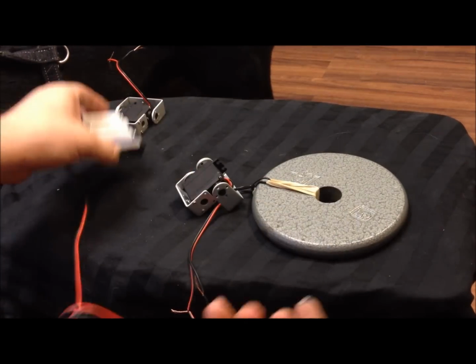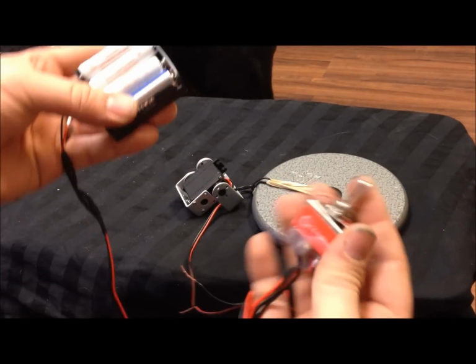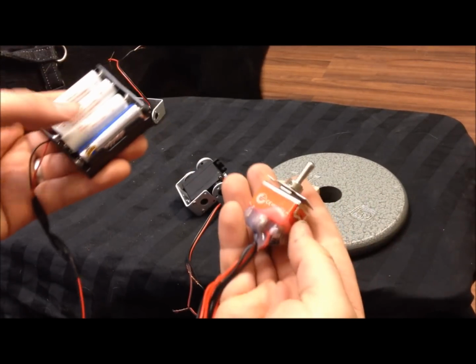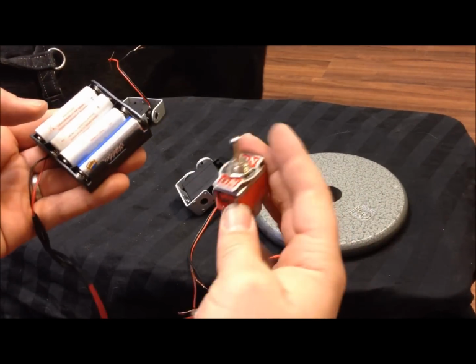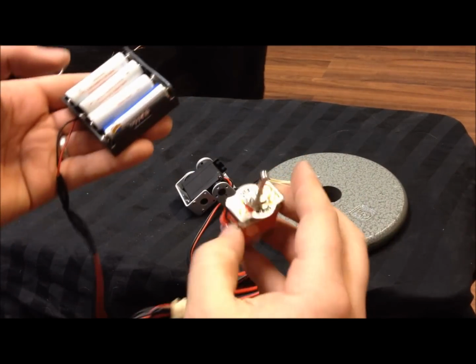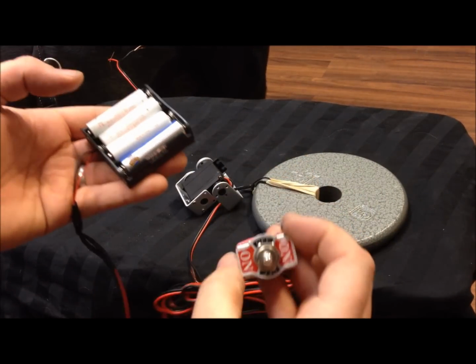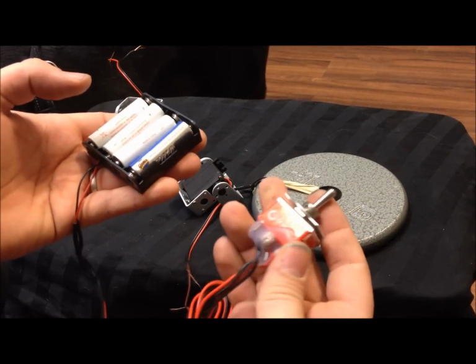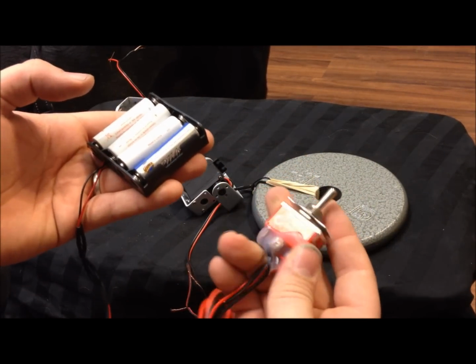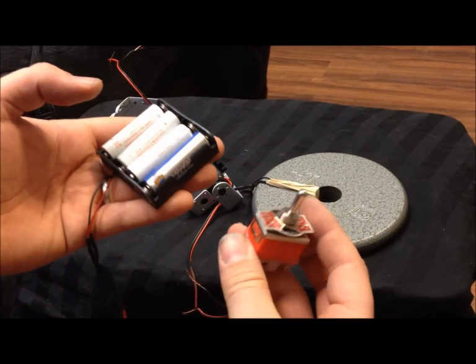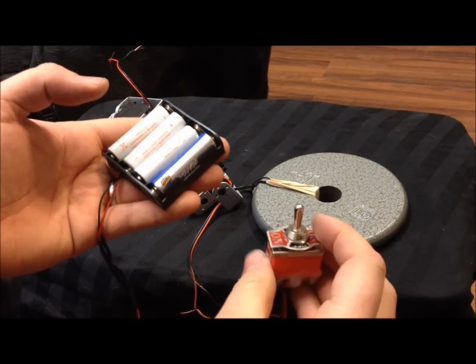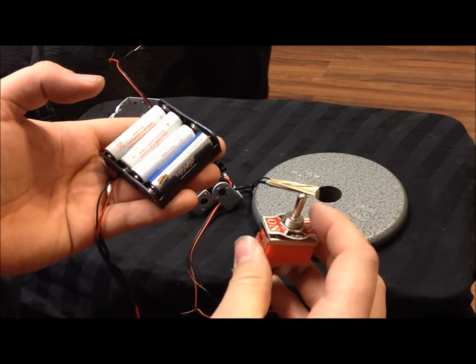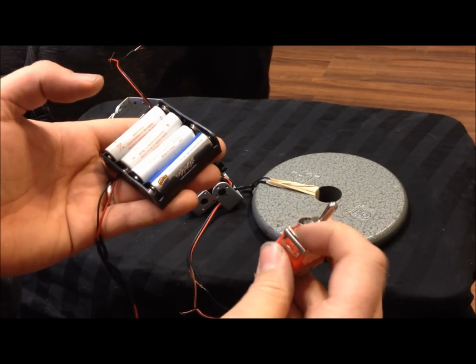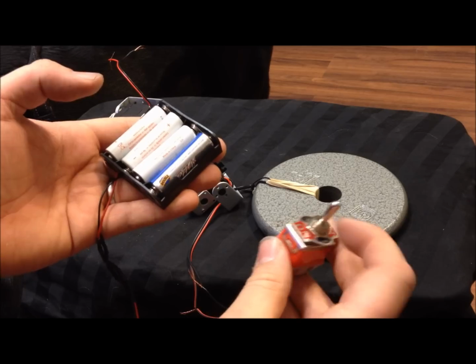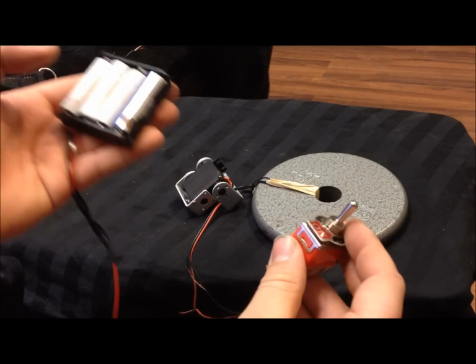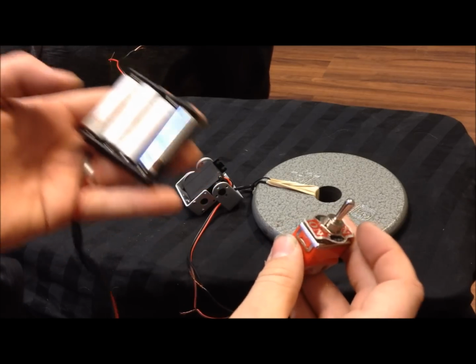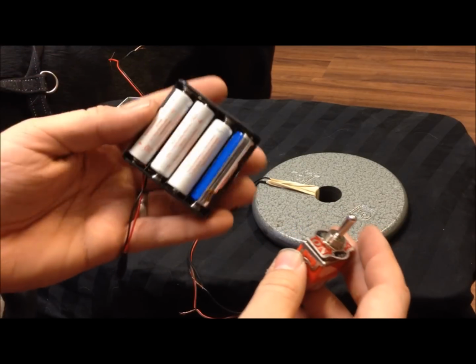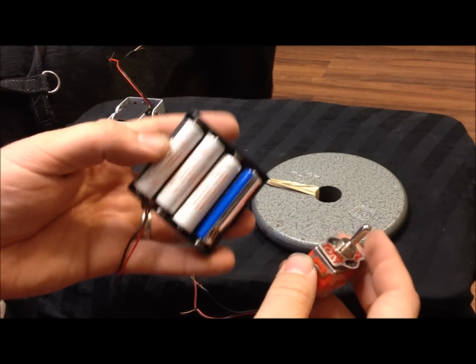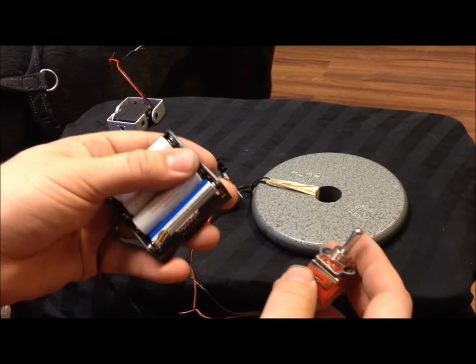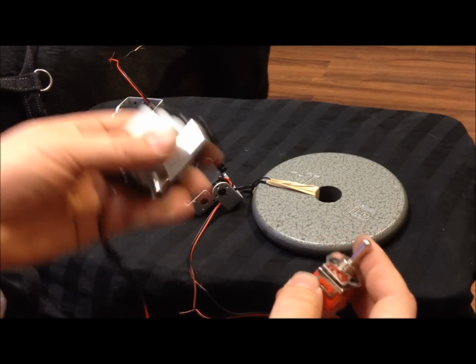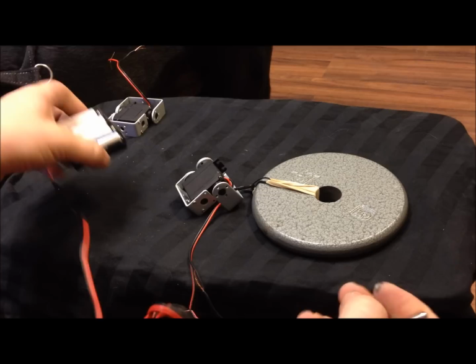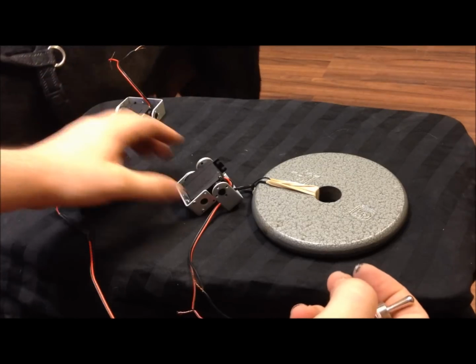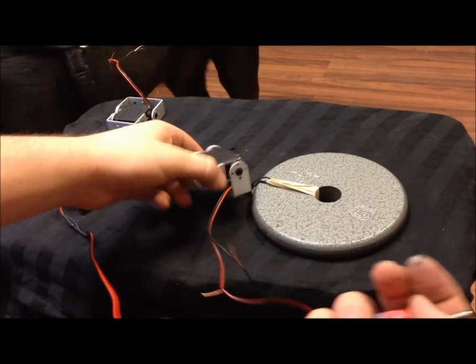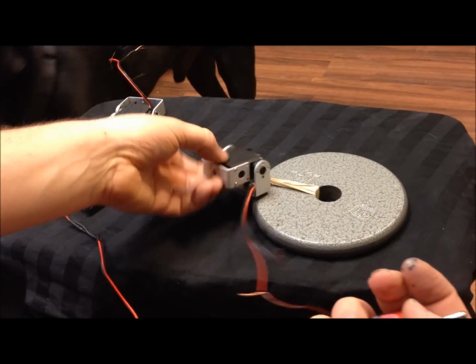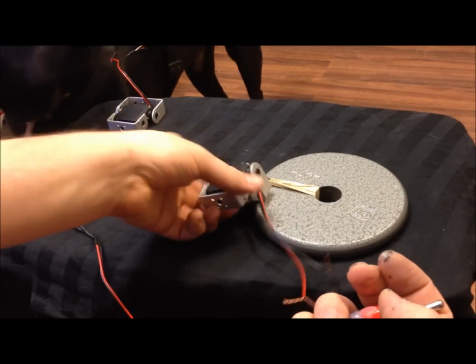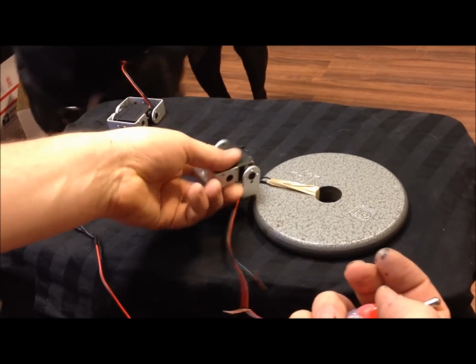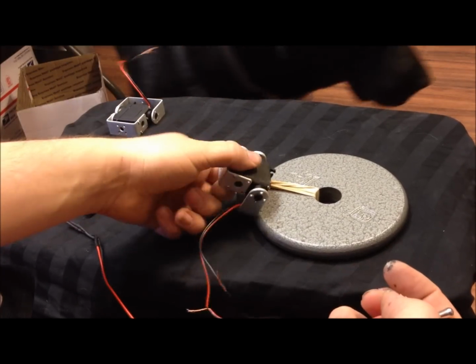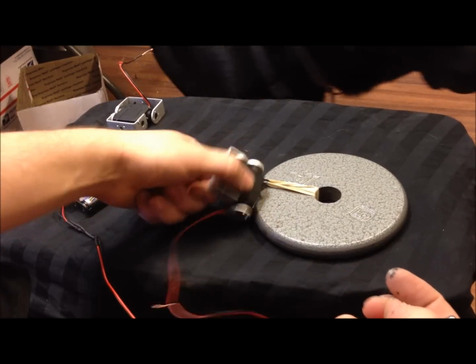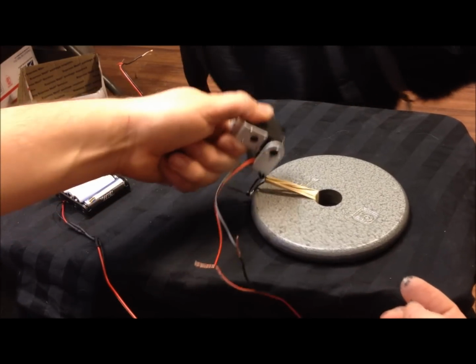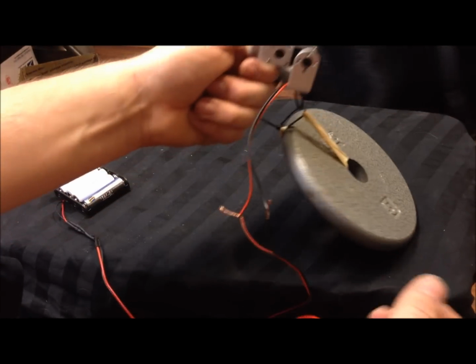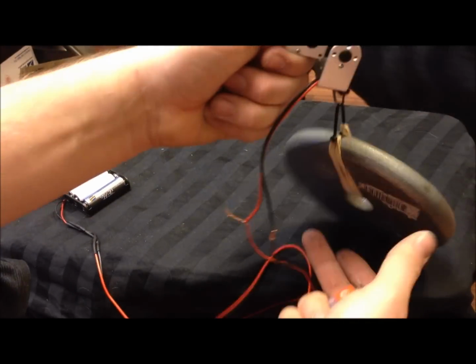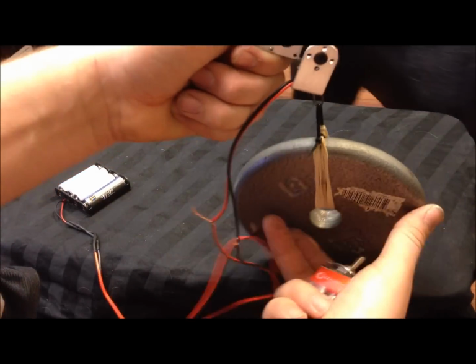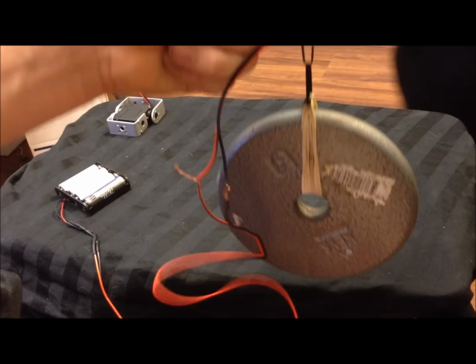Here's the setup: this is an inventory switch and this is a five-pound weight.